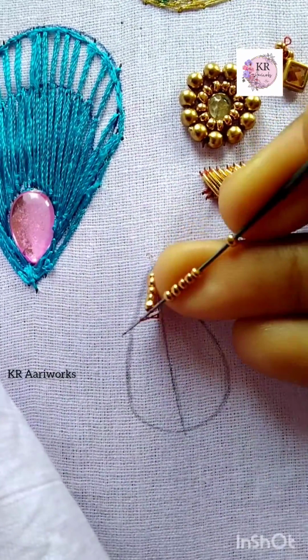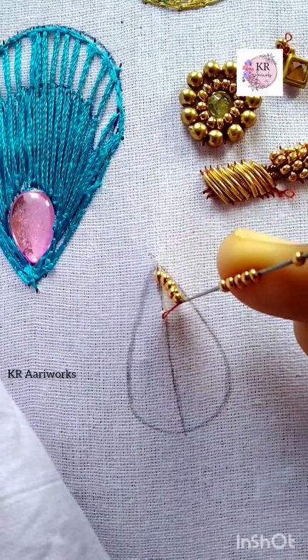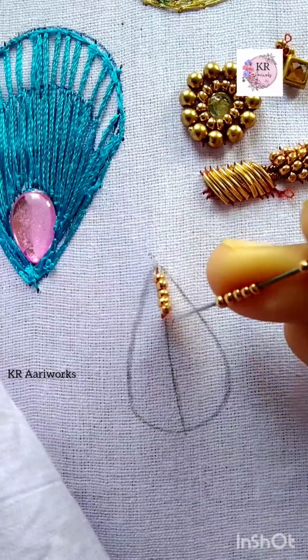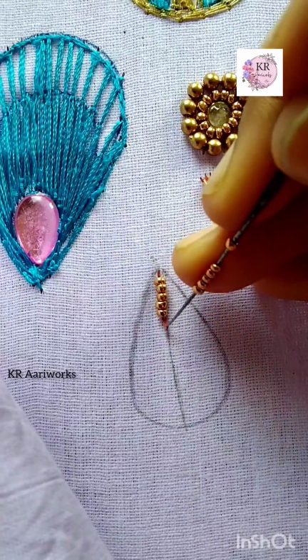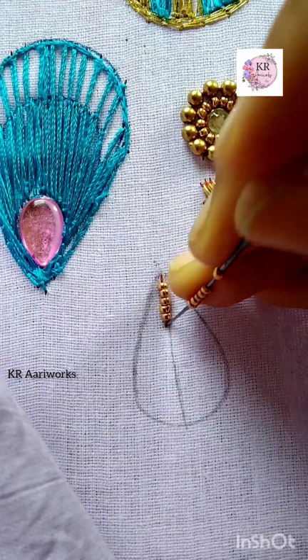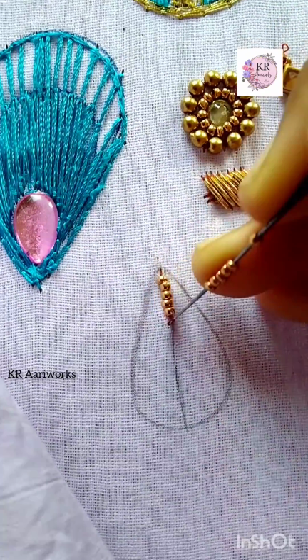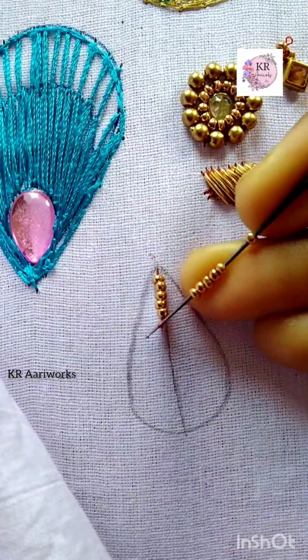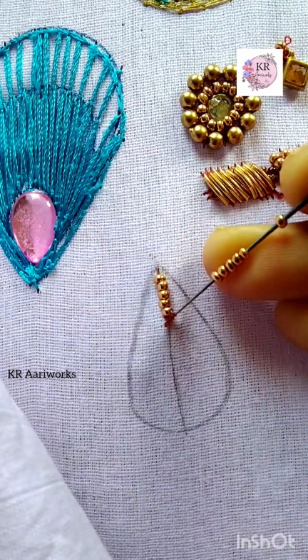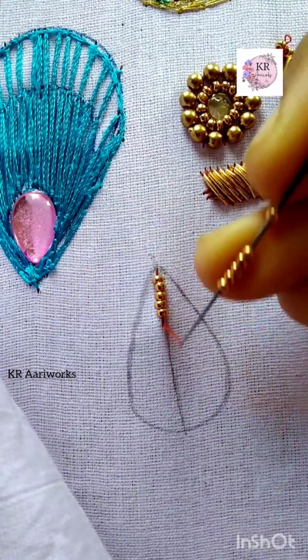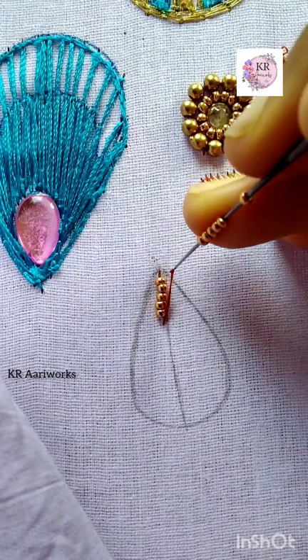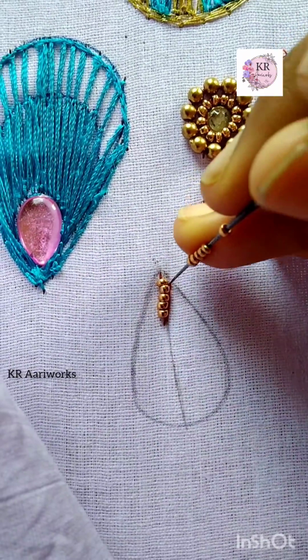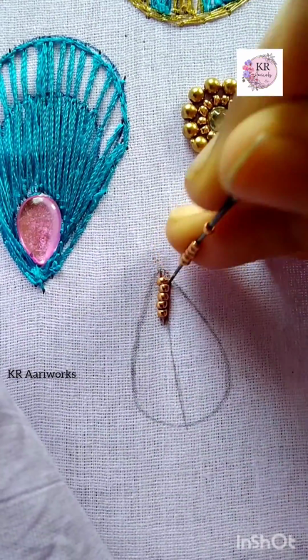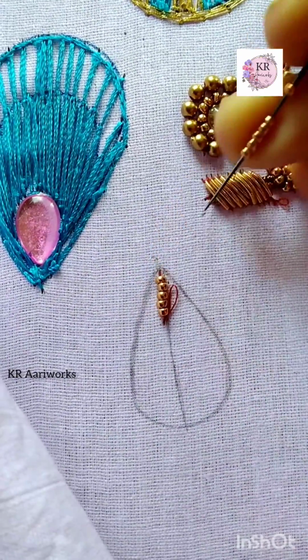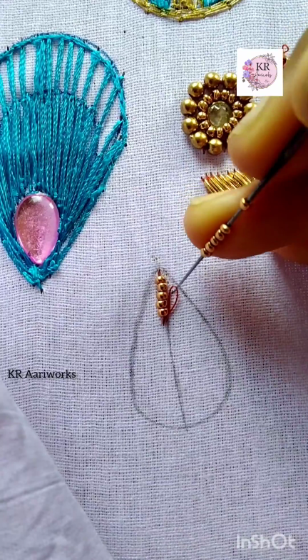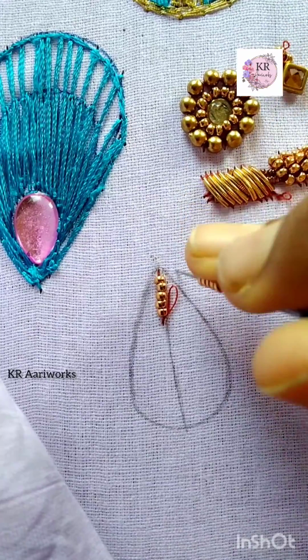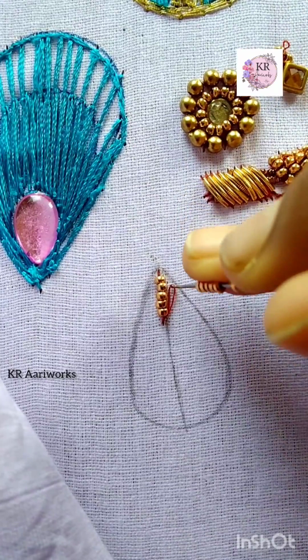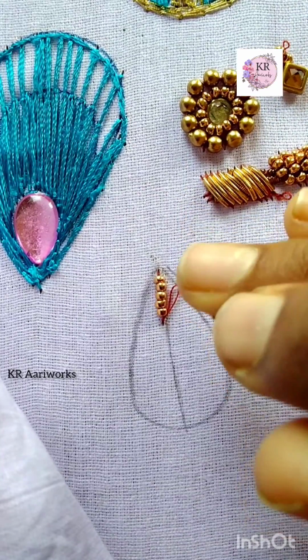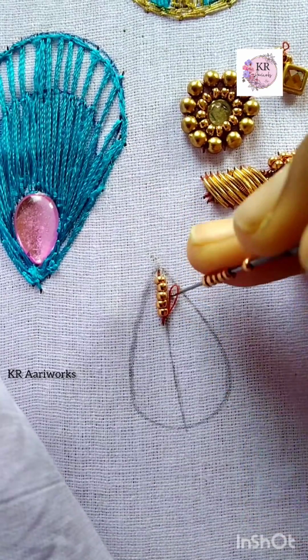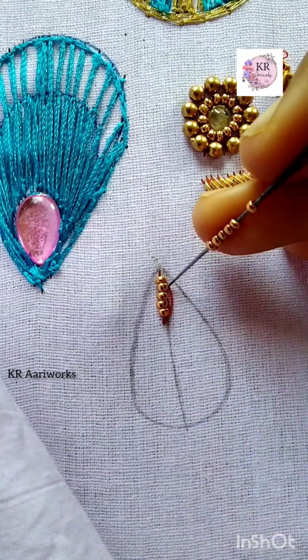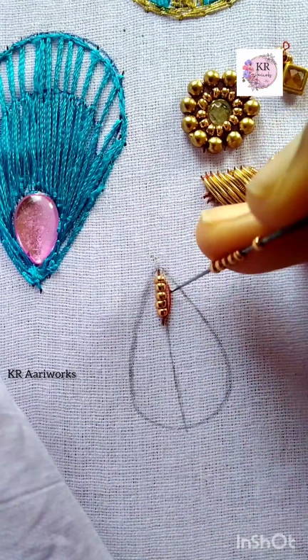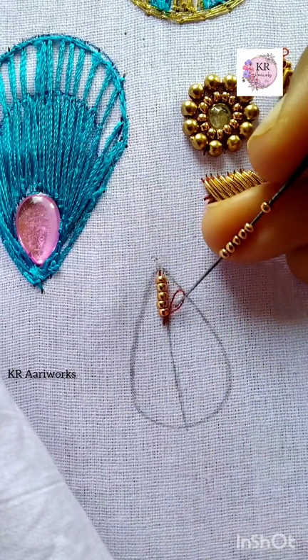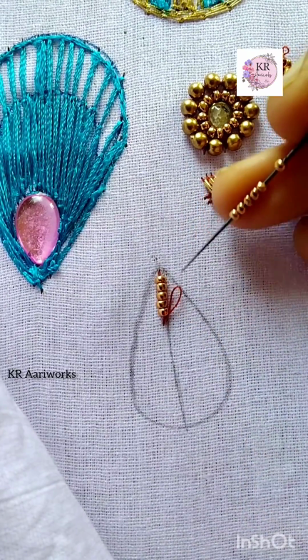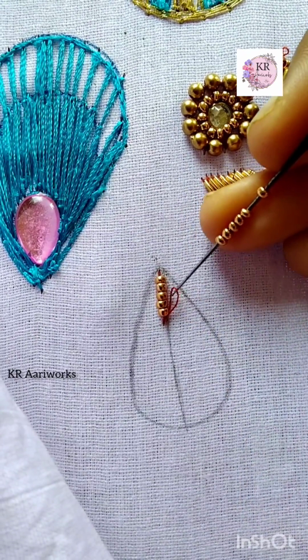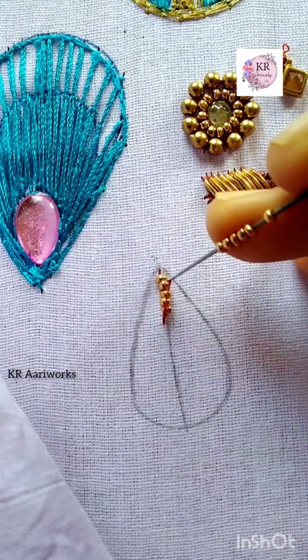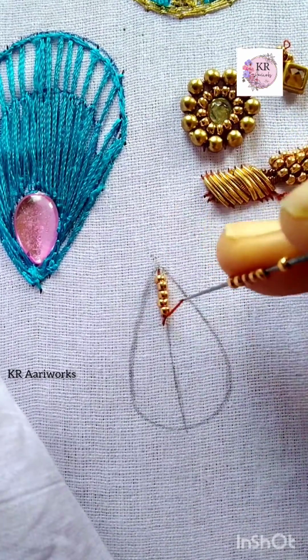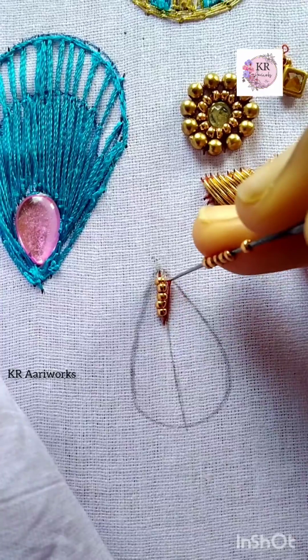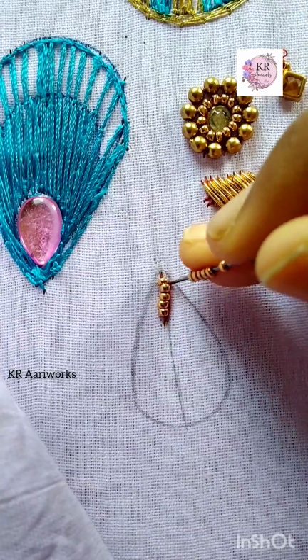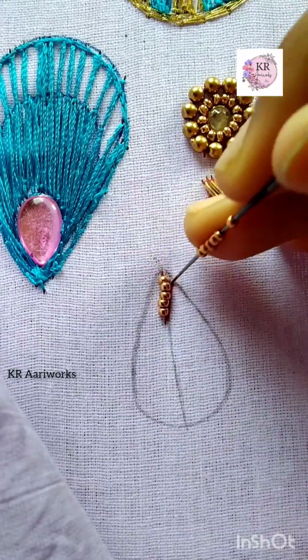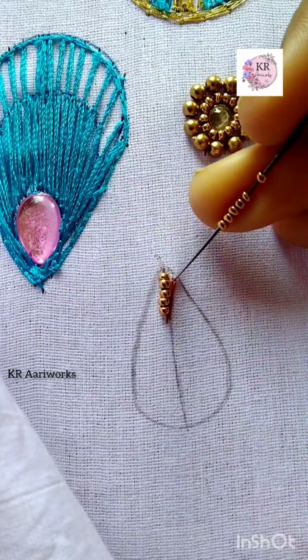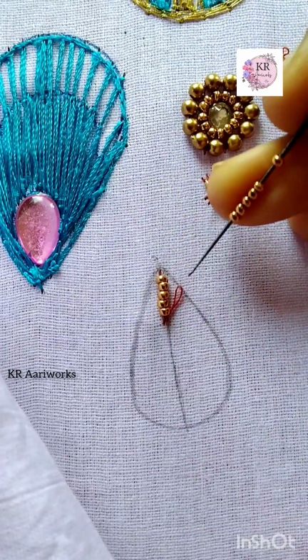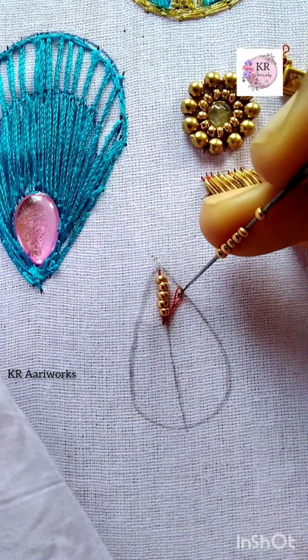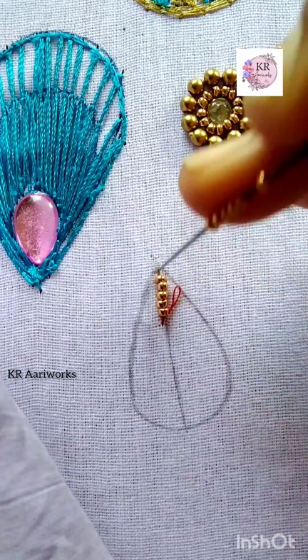First, we are going to use 5 sugar beads. We are going to use a normal sewing thread. We are going to use a speed thread. We are going to insert a bead.